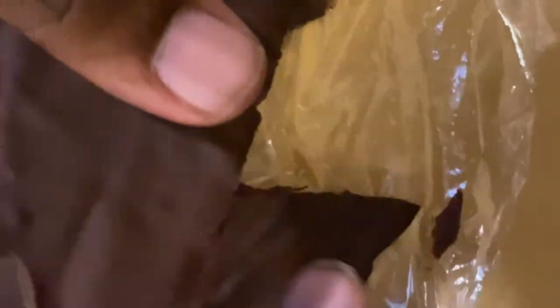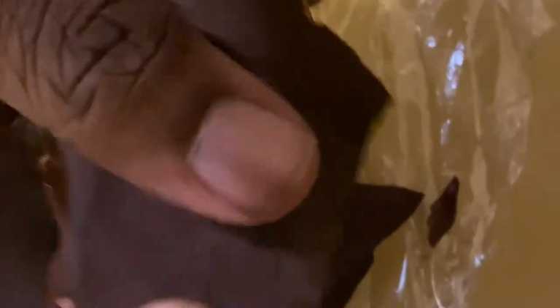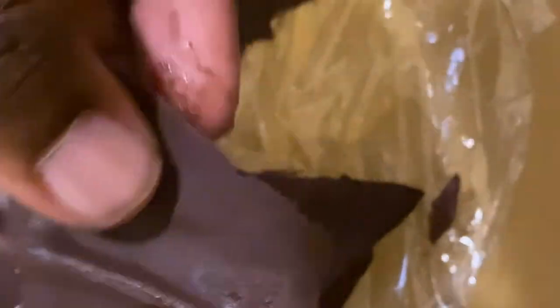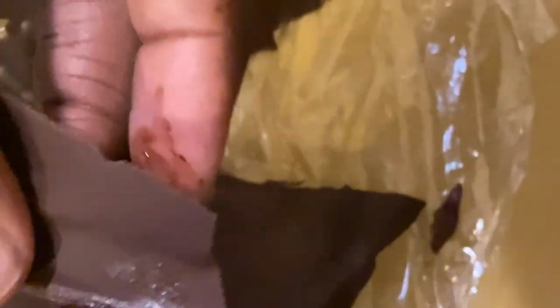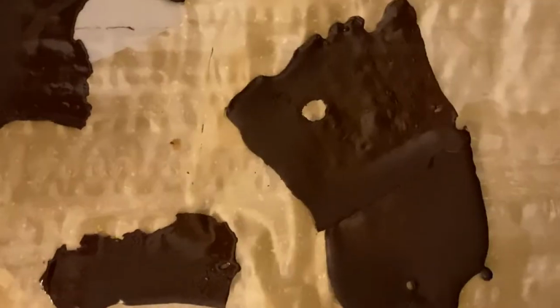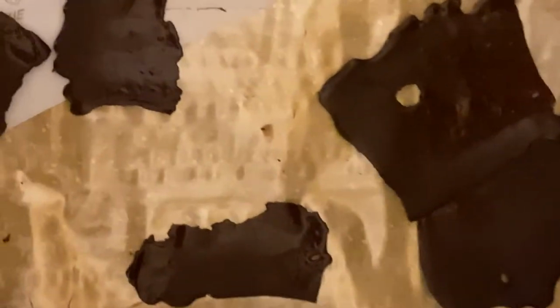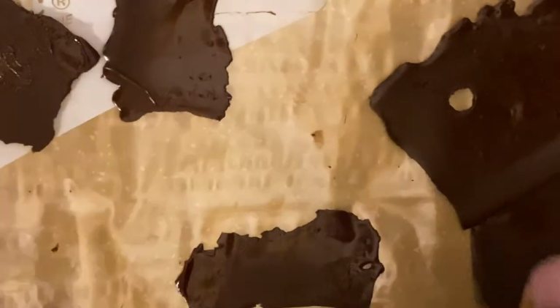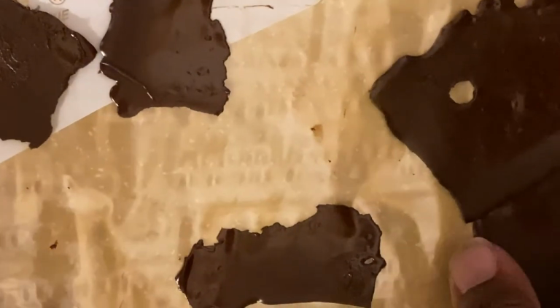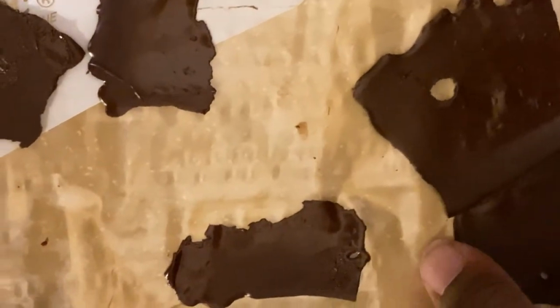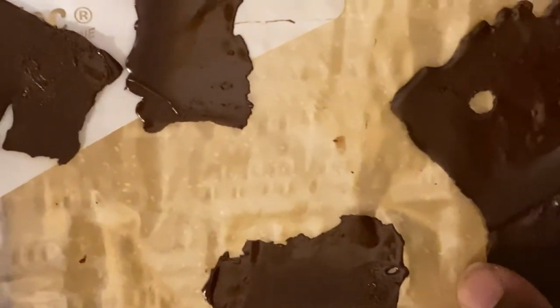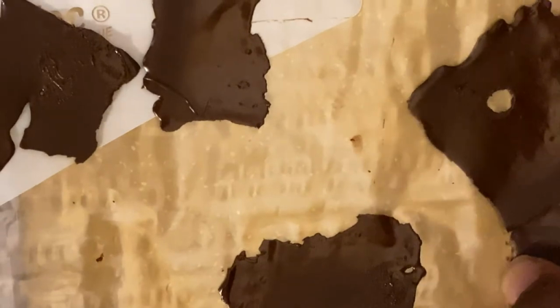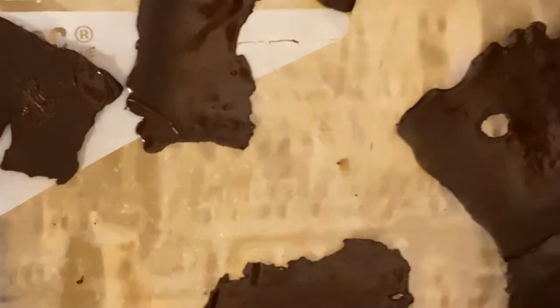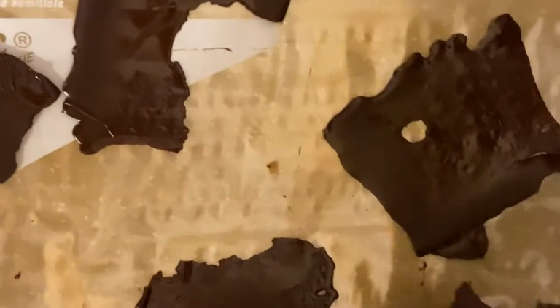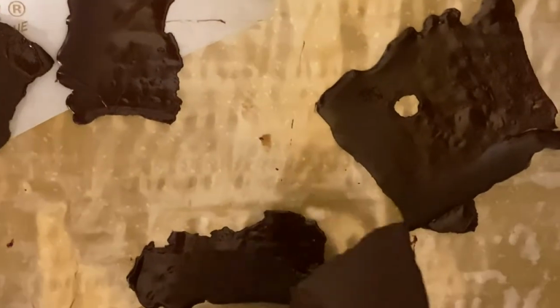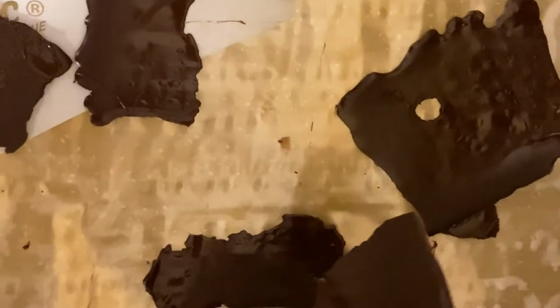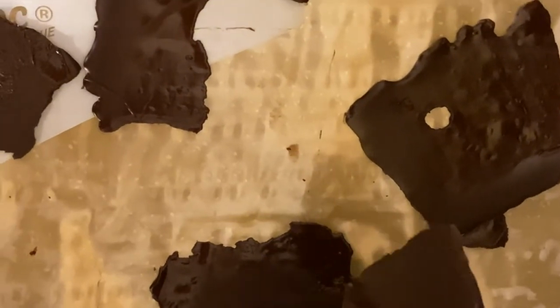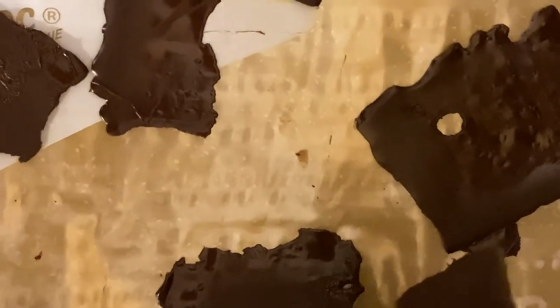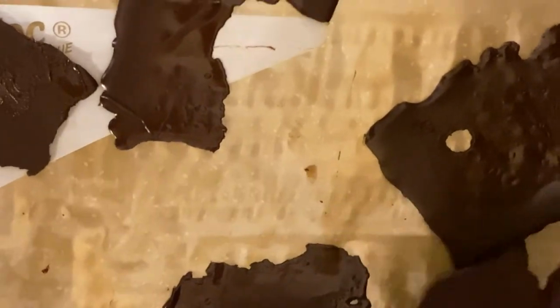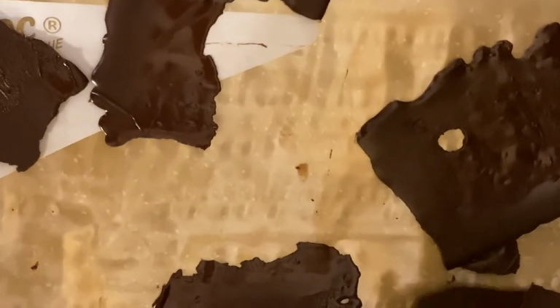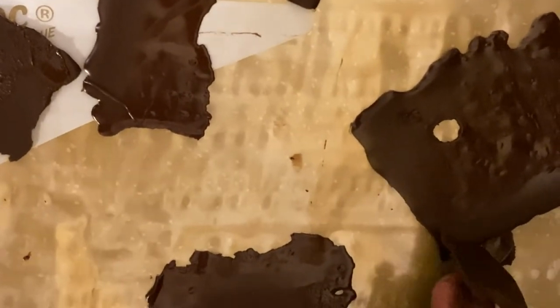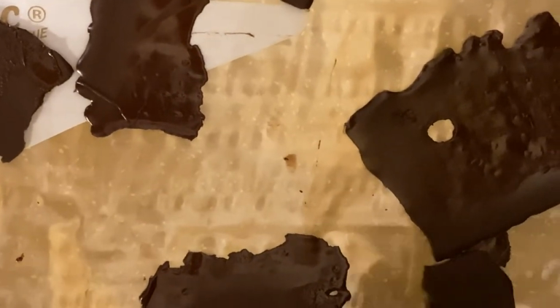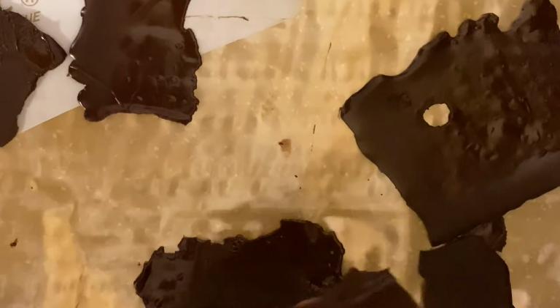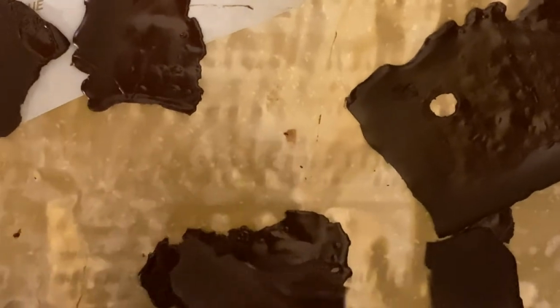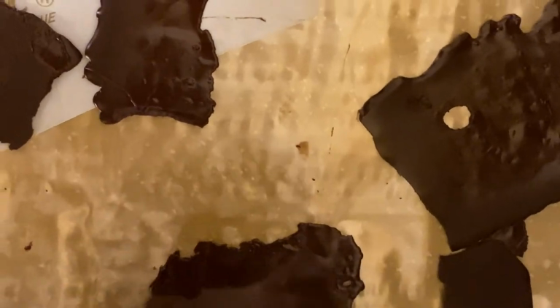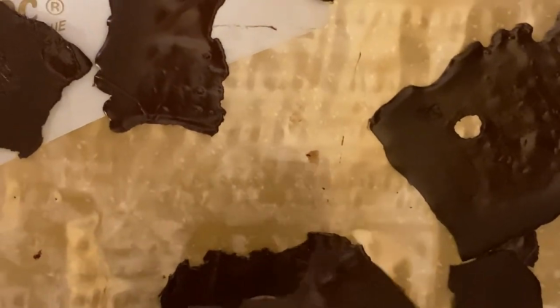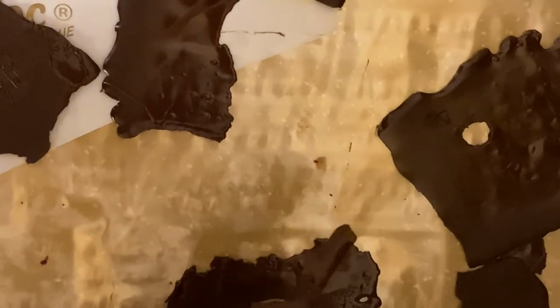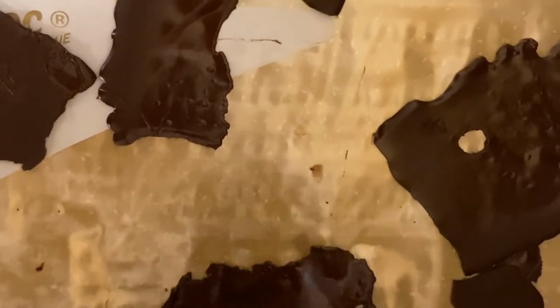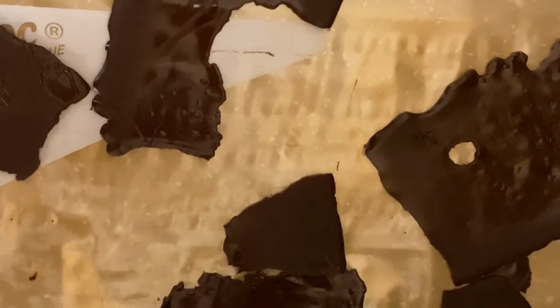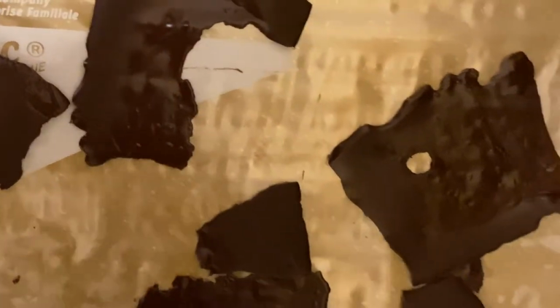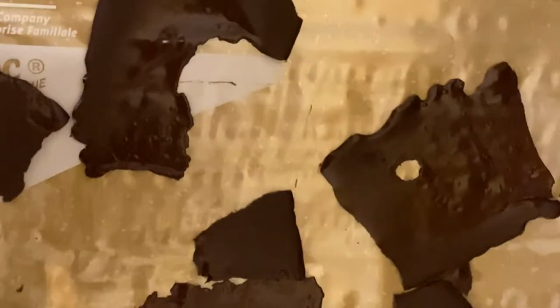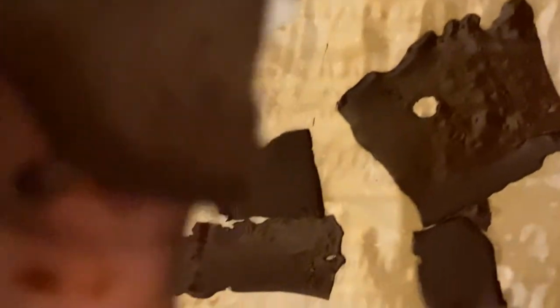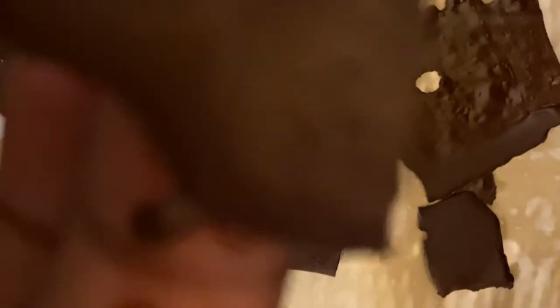When you've successfully tempered your chocolate, it will easily come off the sheet, look glossy, snap when you try to break it, and it will not easily melt. Congratulations, you successfully tempered your chocolate.